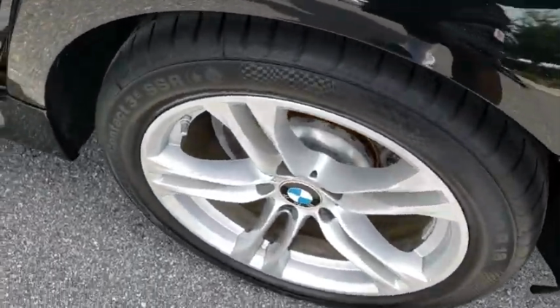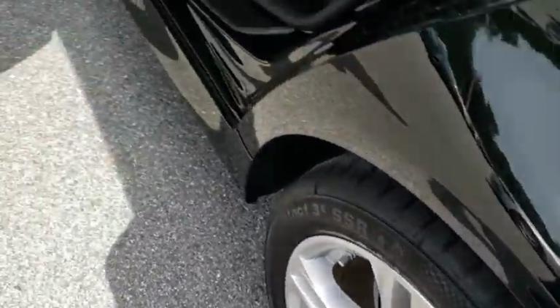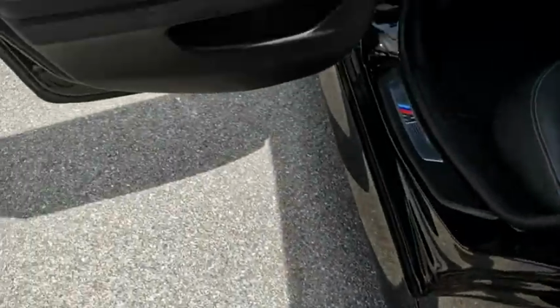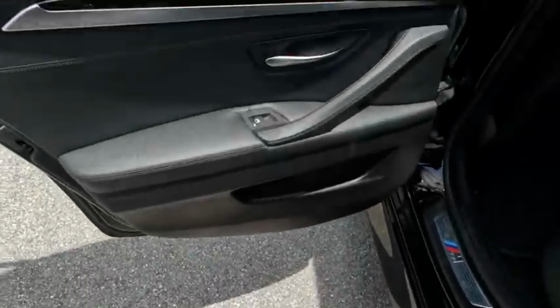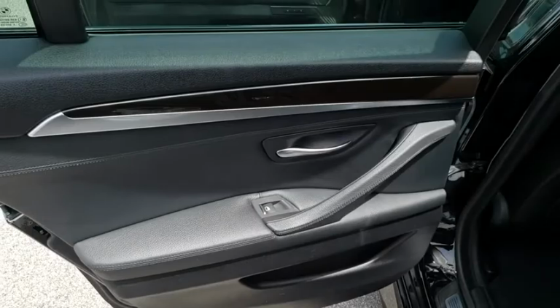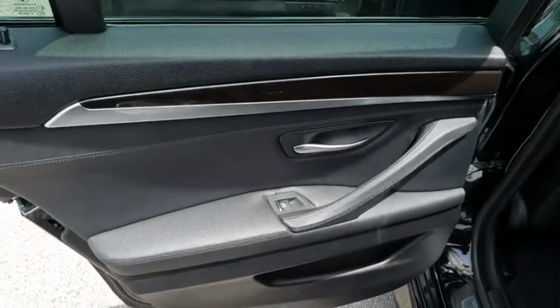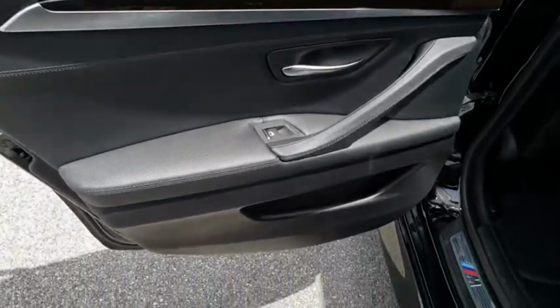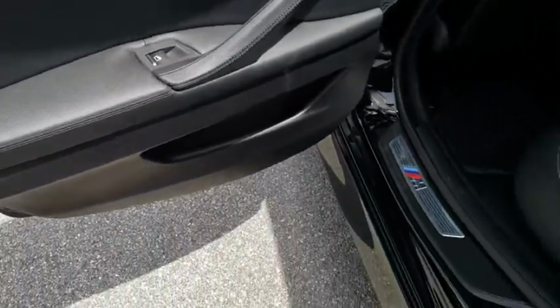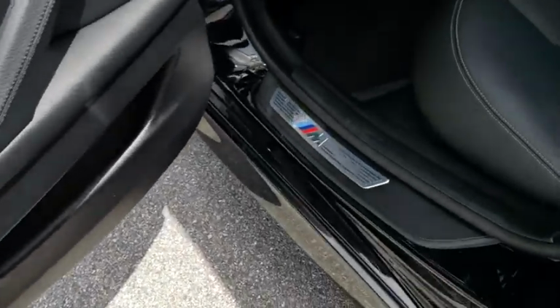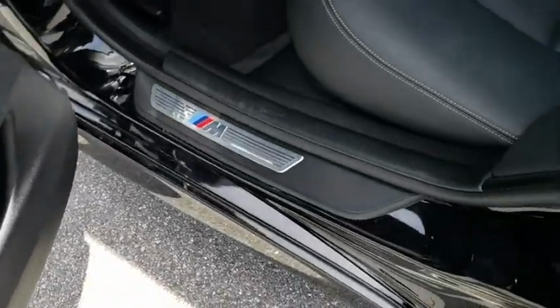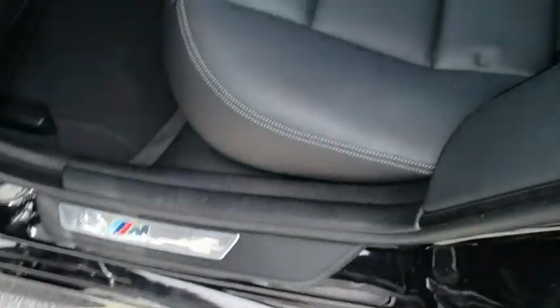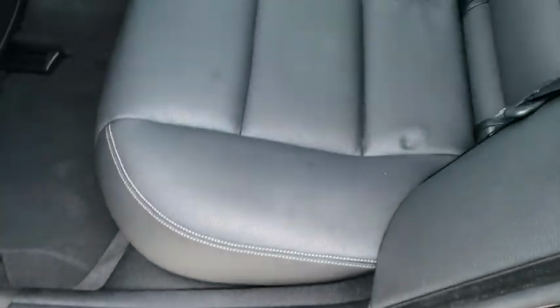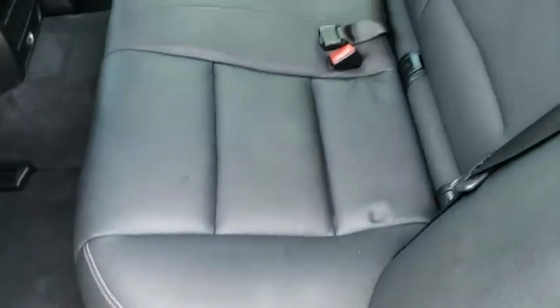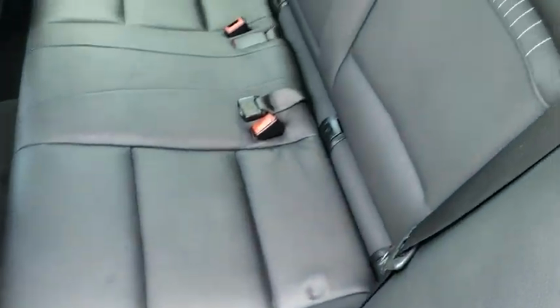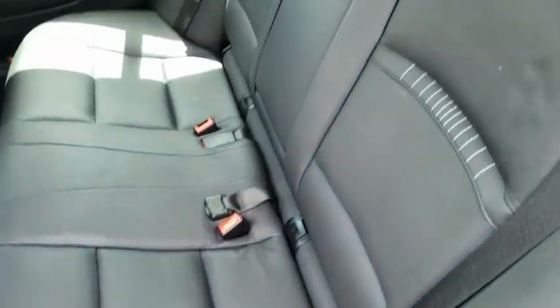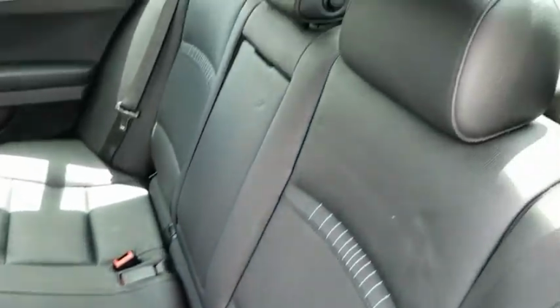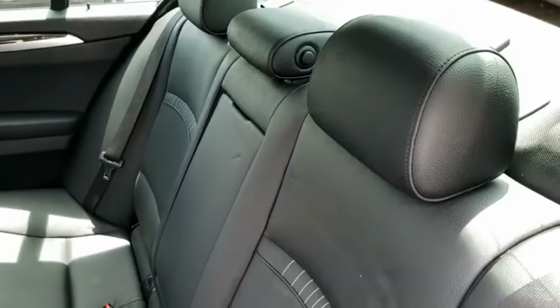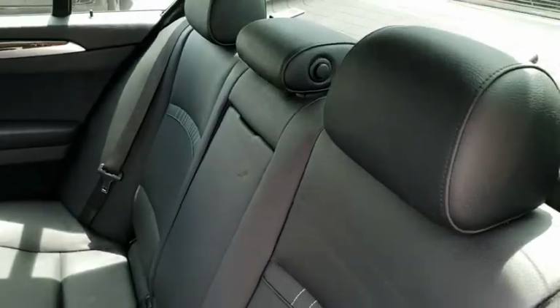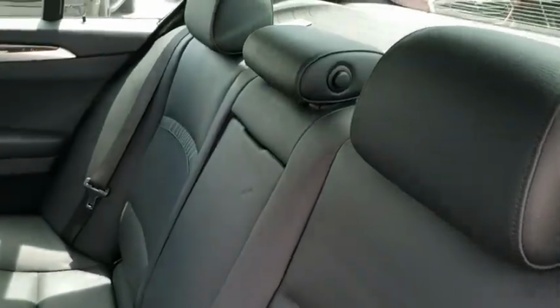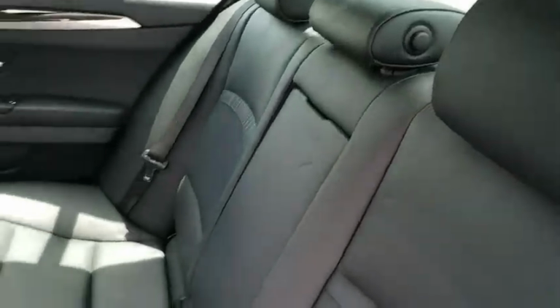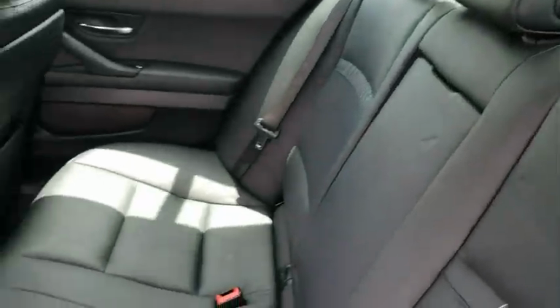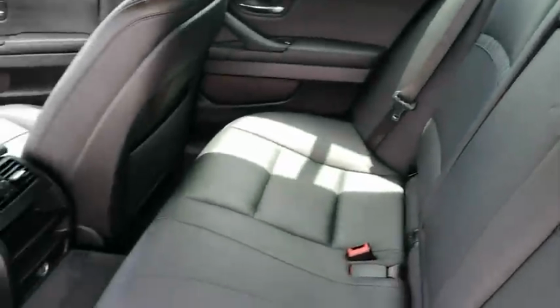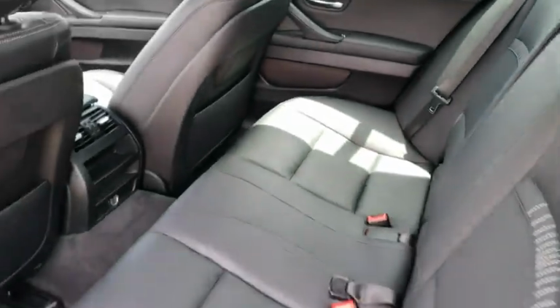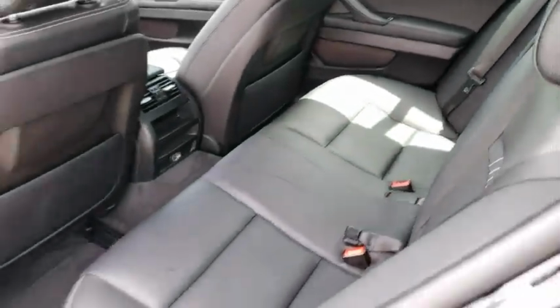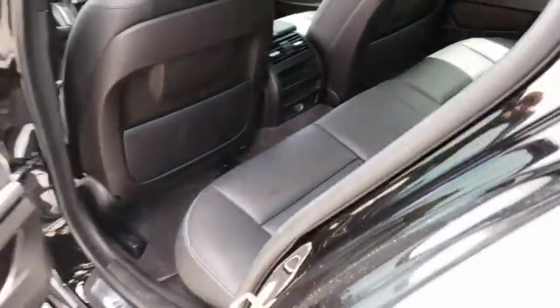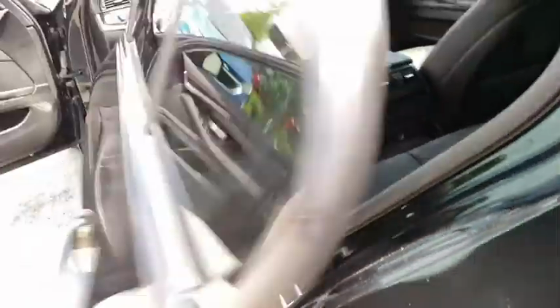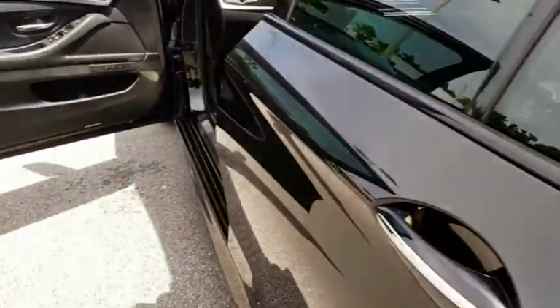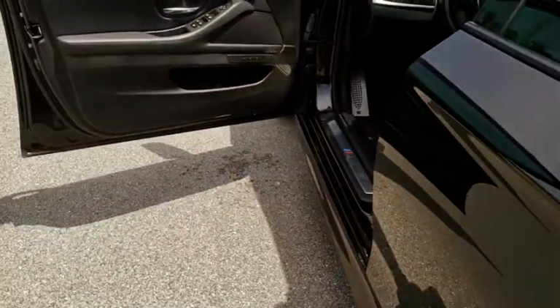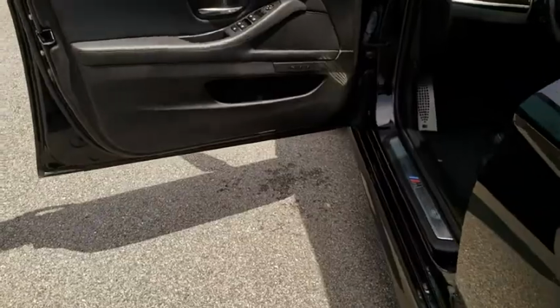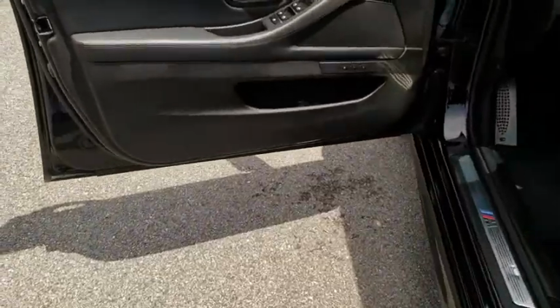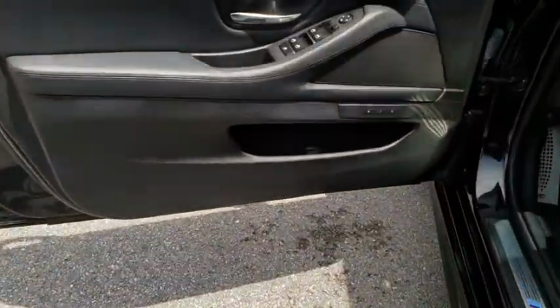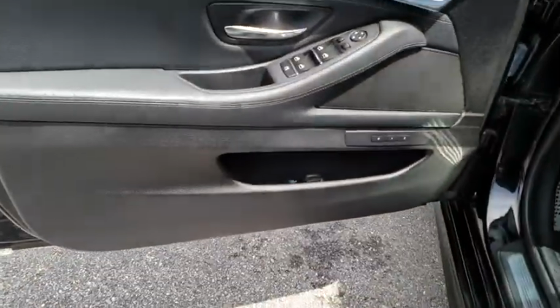Keyless entry, power passenger seat, navigation system, leather wrapped steering wheel, power steering, driver lumbar, adjustable steering wheel, front floor mat, keyless start, cruise control, aluminum wheels.